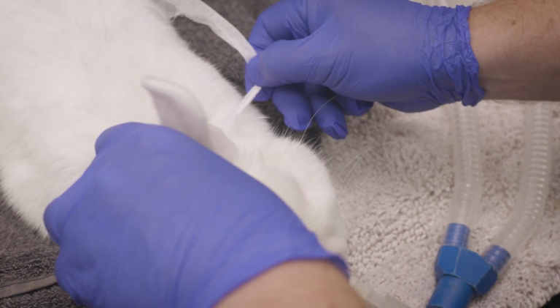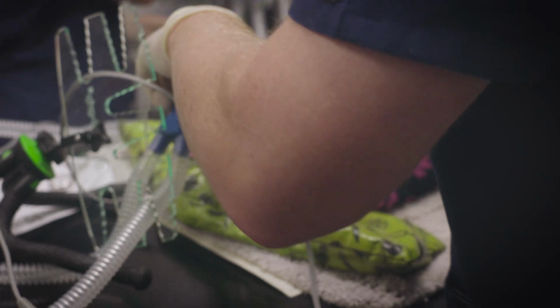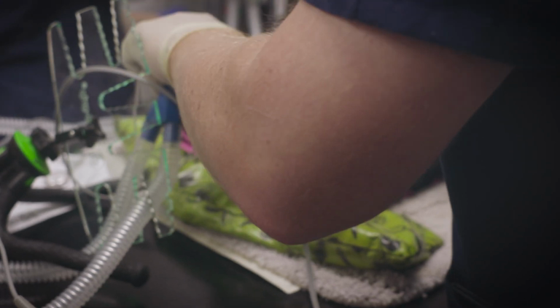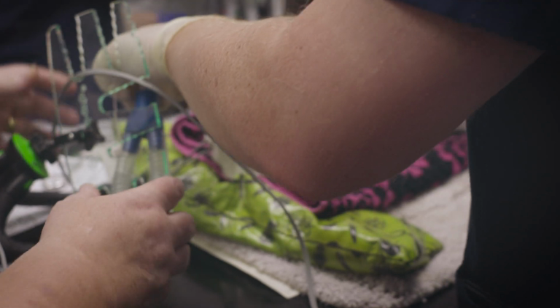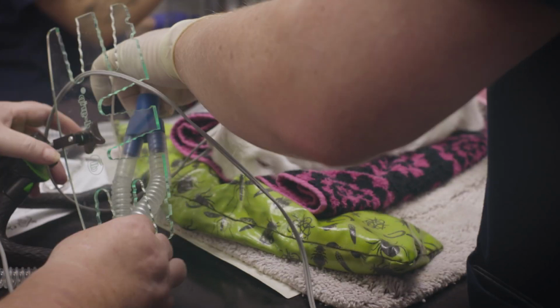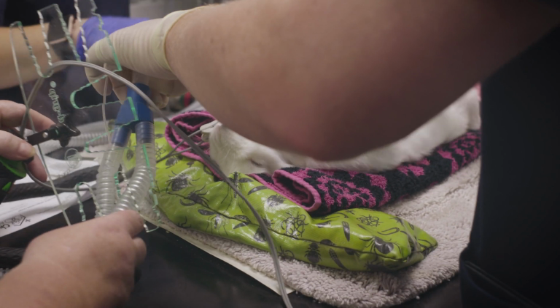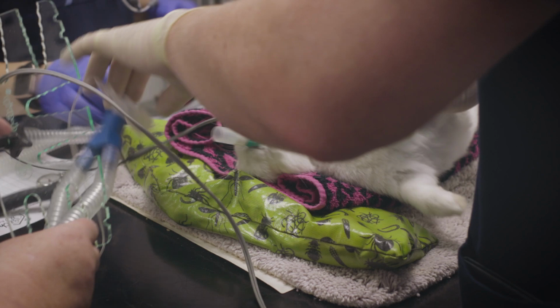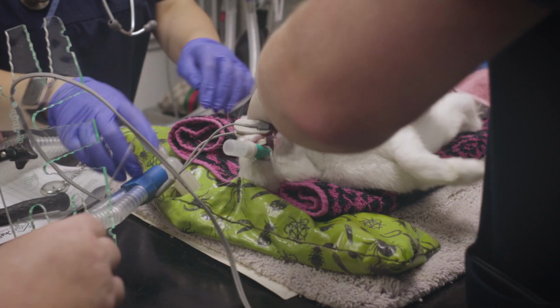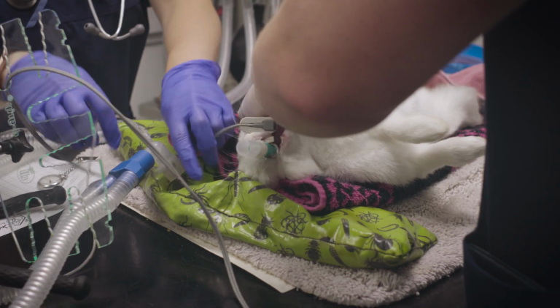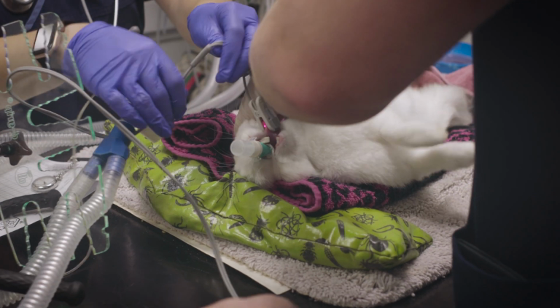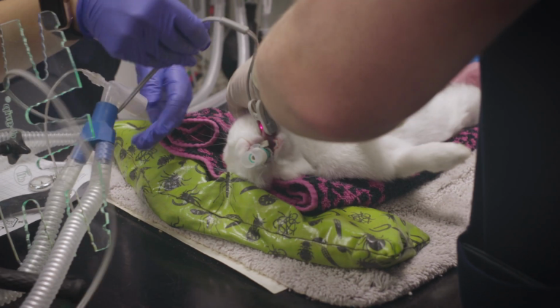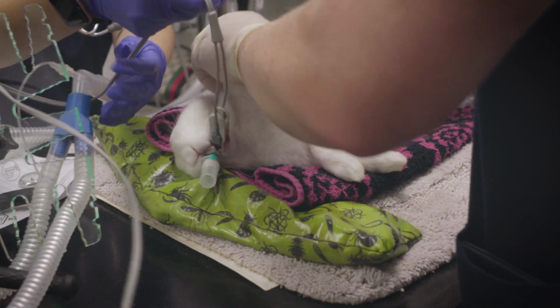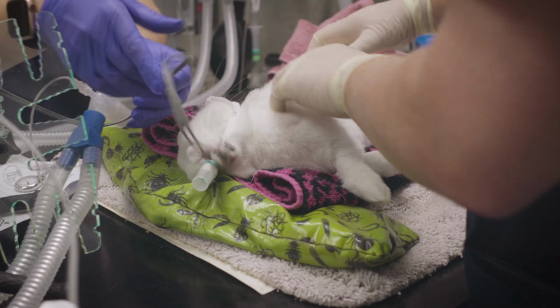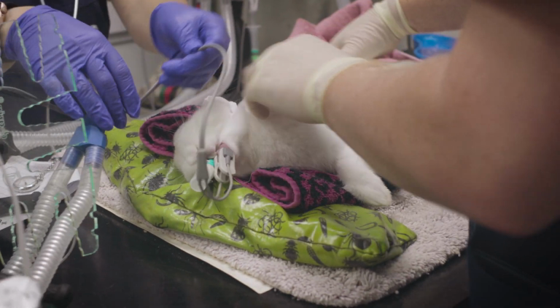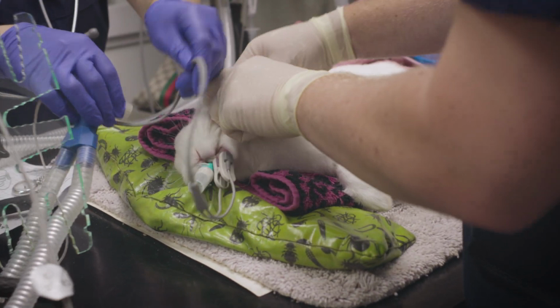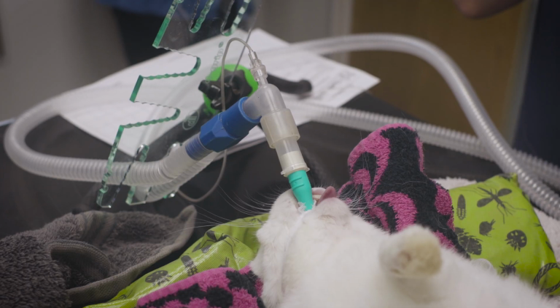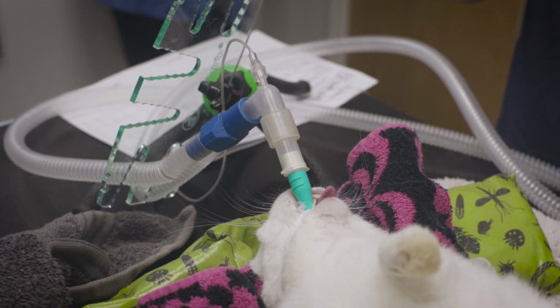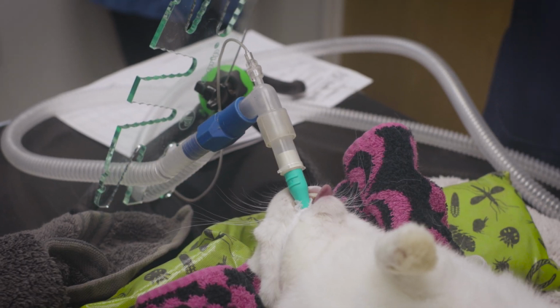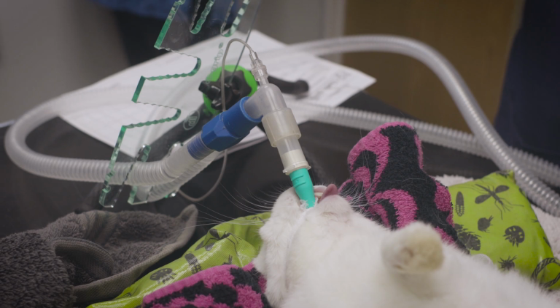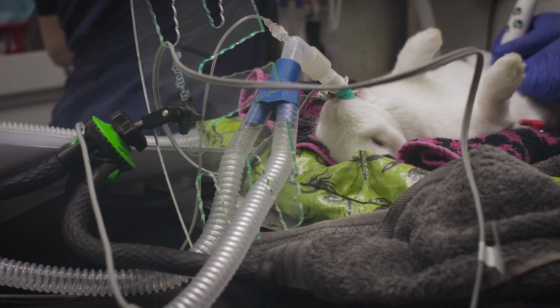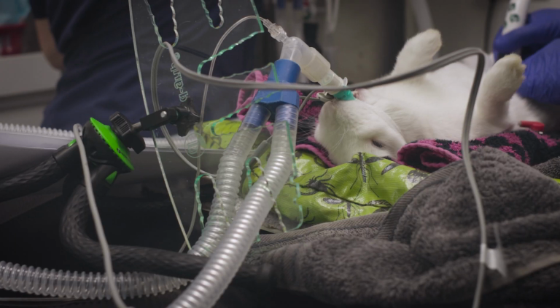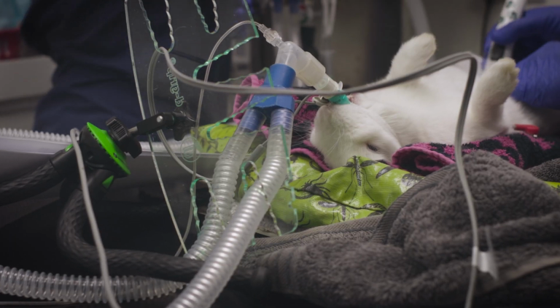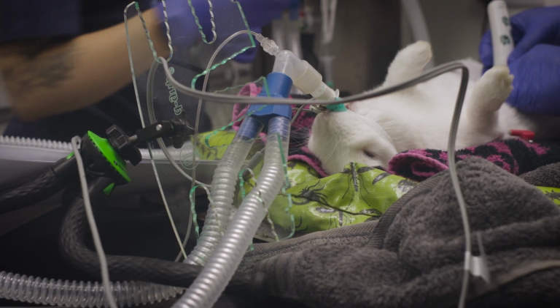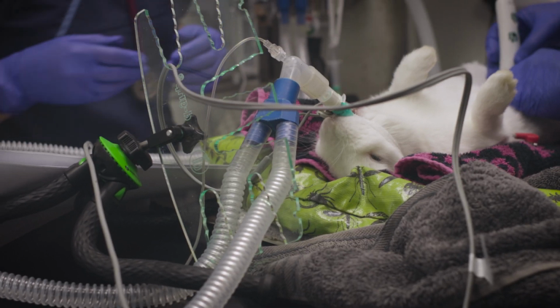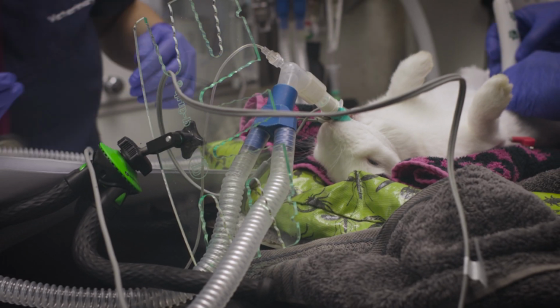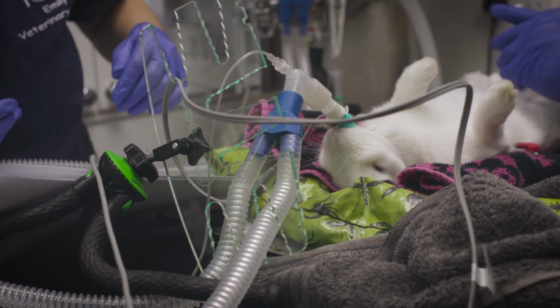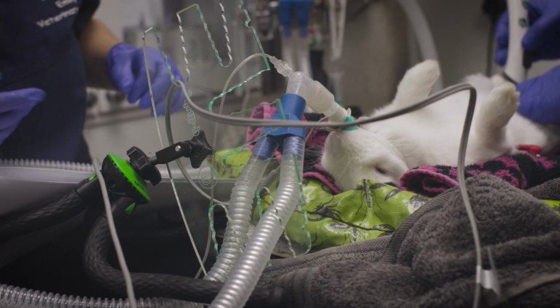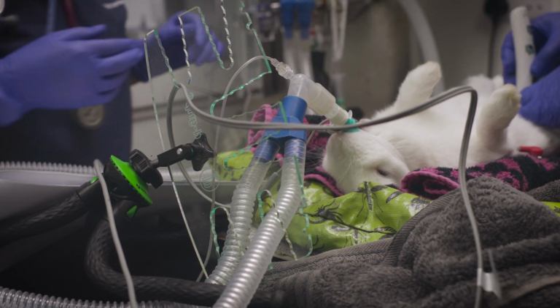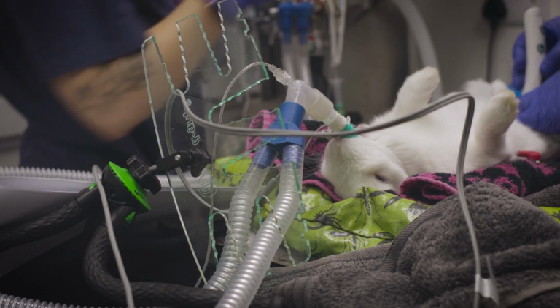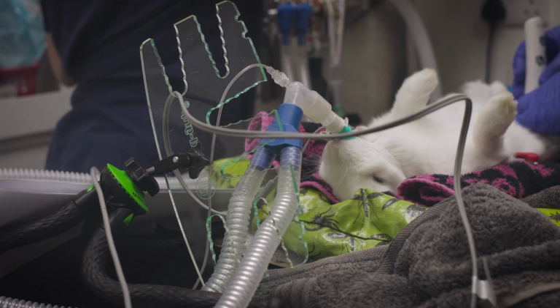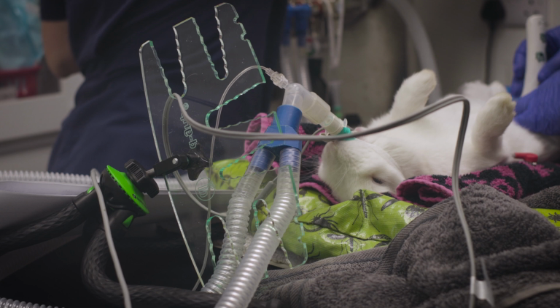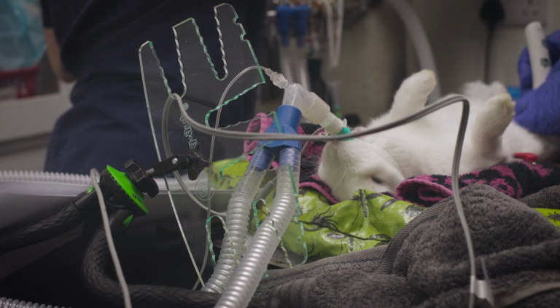The V-Gel should be disconnected from the circuit whilst the patient is being repositioned or rotated. Once the V-Gel is secure, the weight of the anaesthetic circuit should be supported. A degrip tube holder is a suitable device to assist.